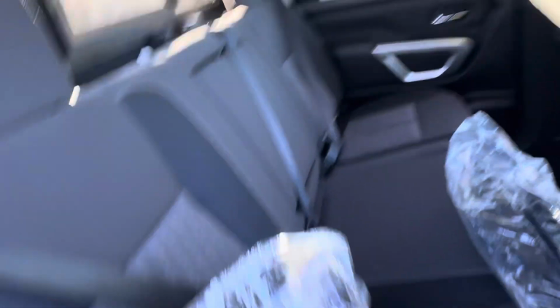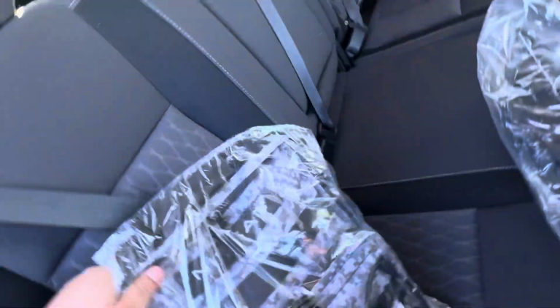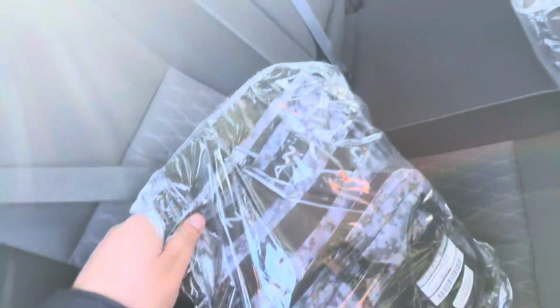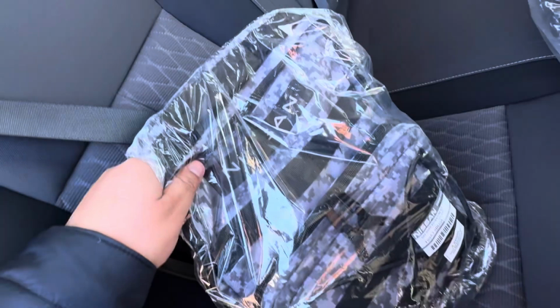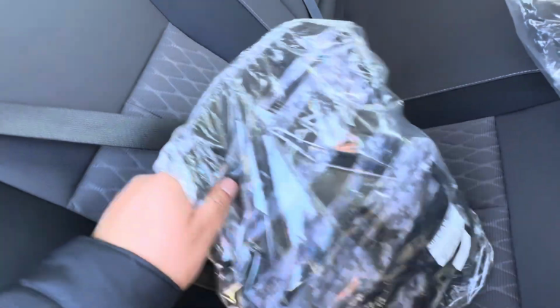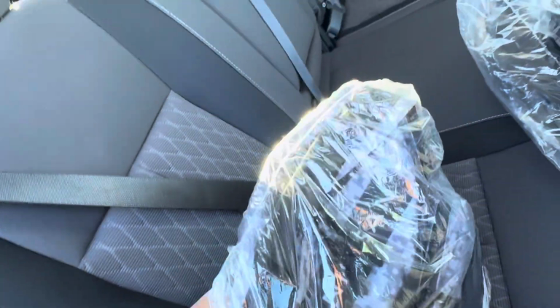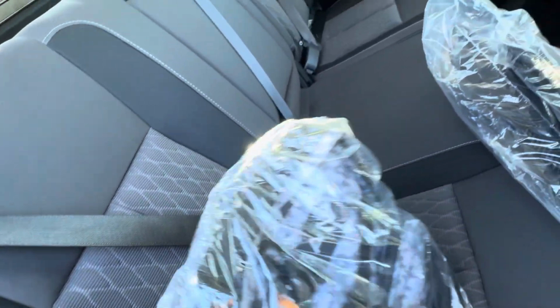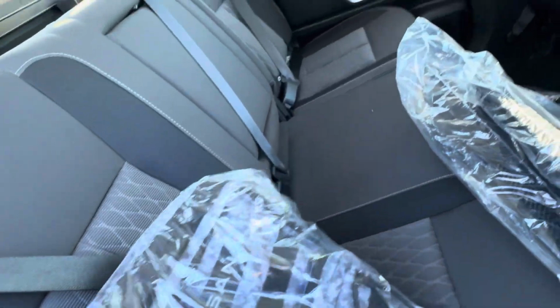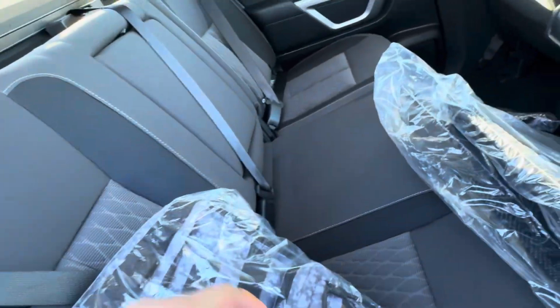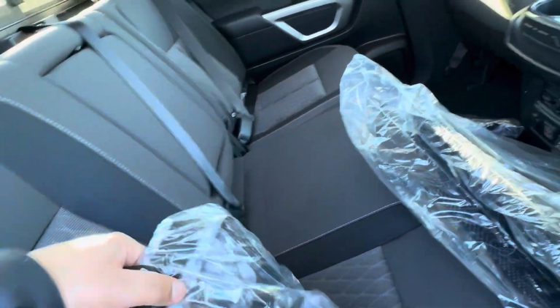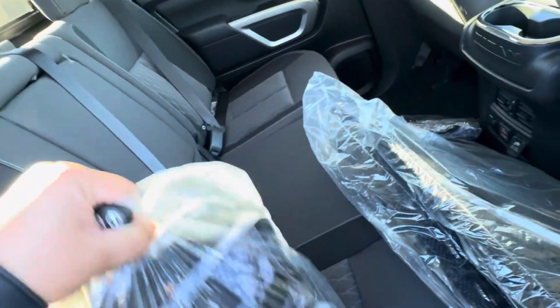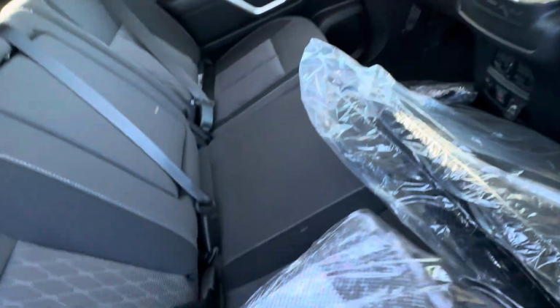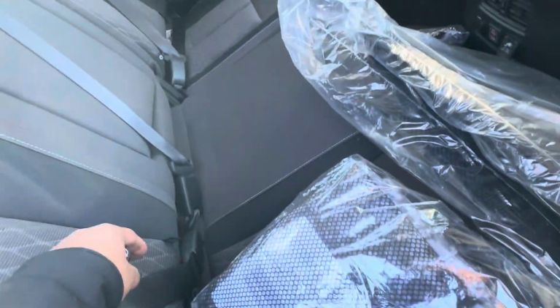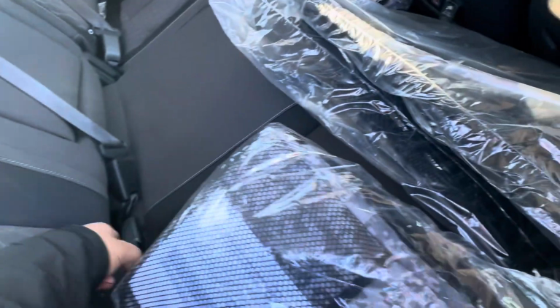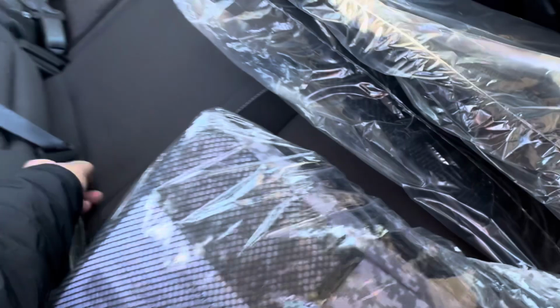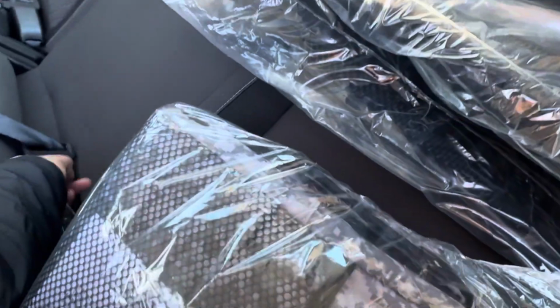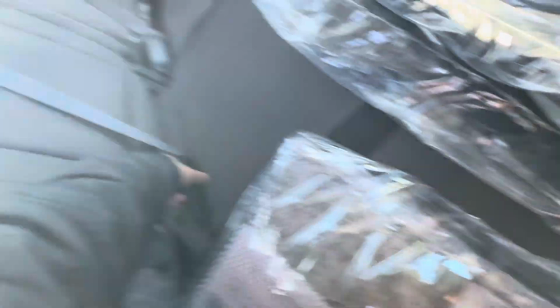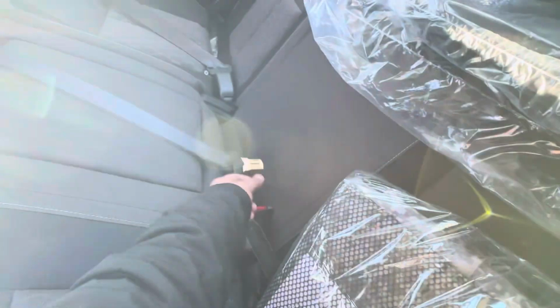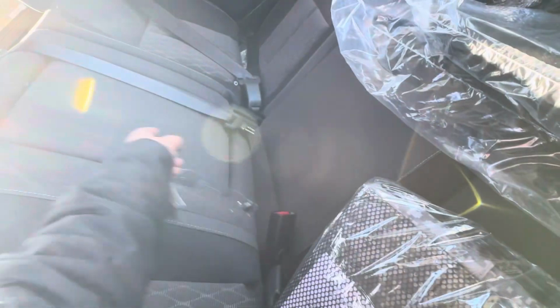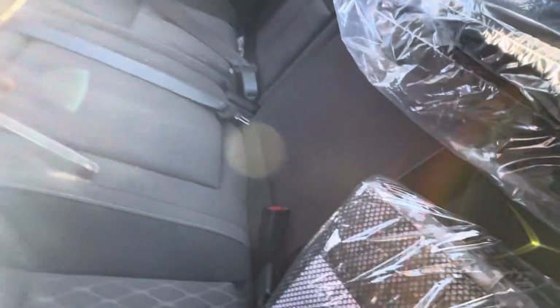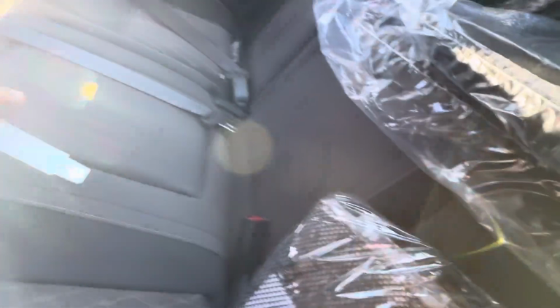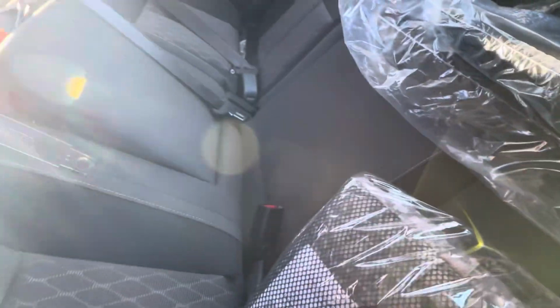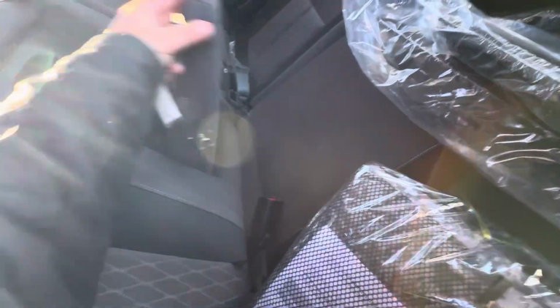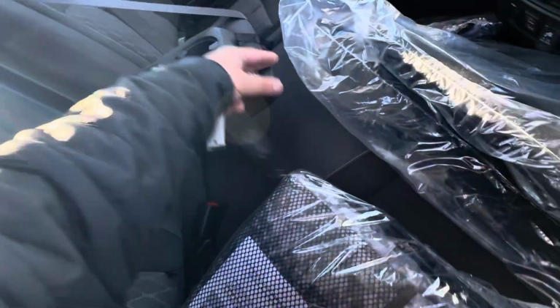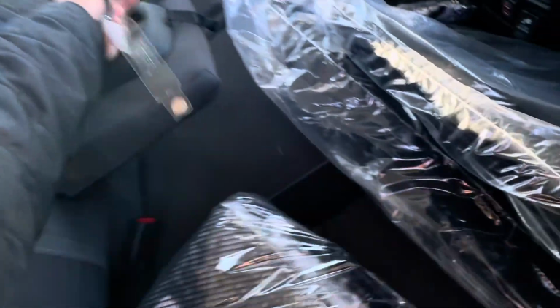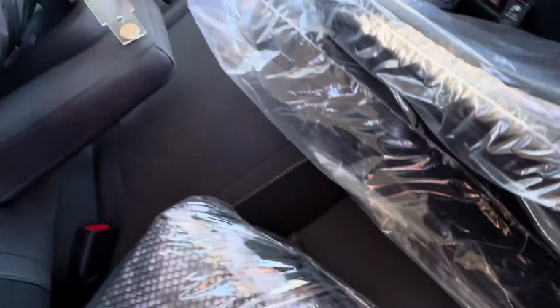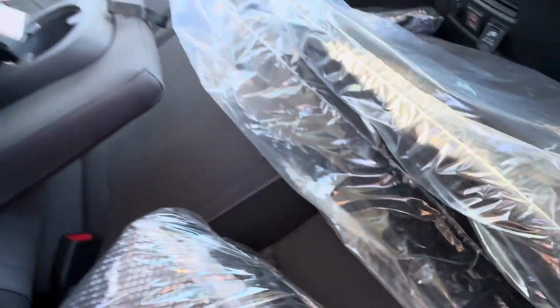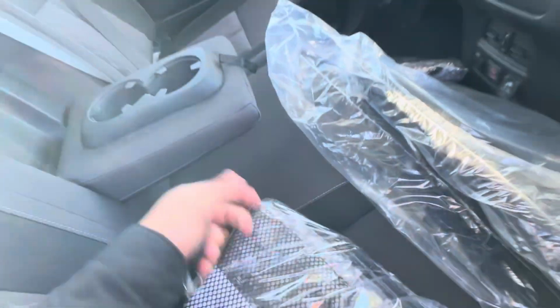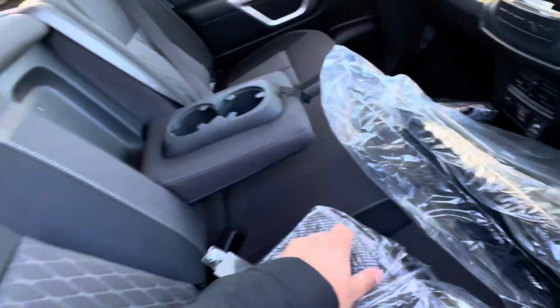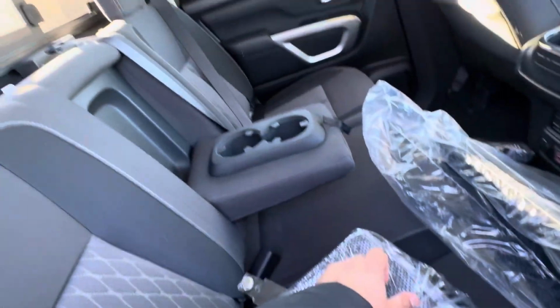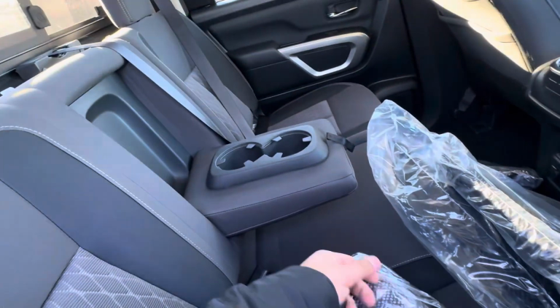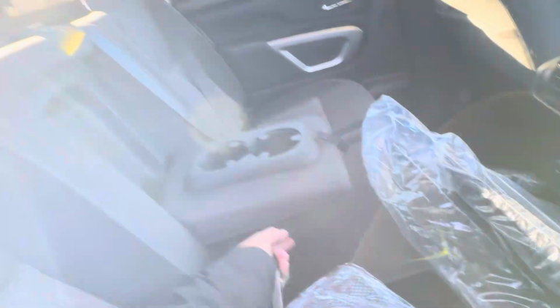It's got an emergency roadside kit — jumper cables and all that. Got a nice armrest for passengers in the back.